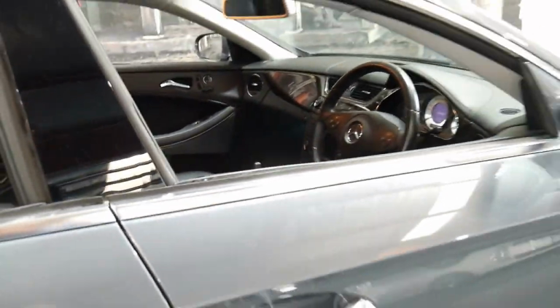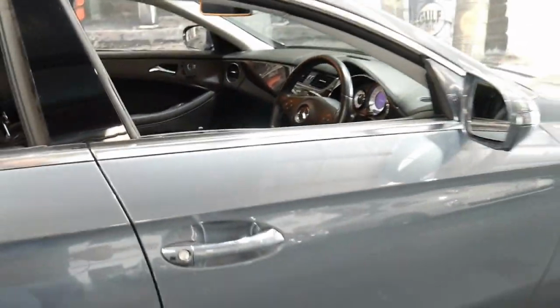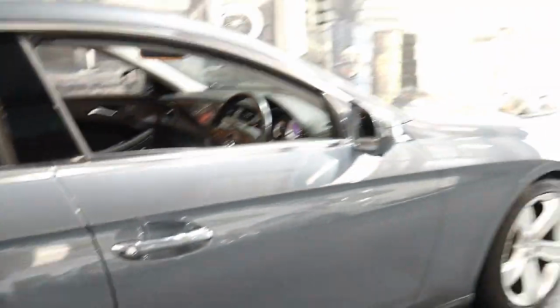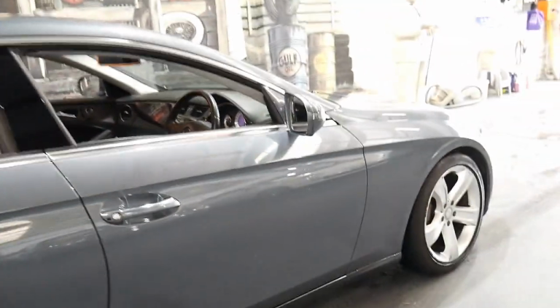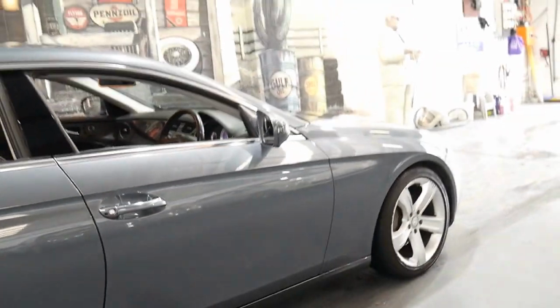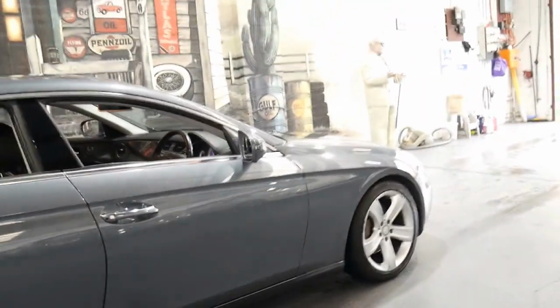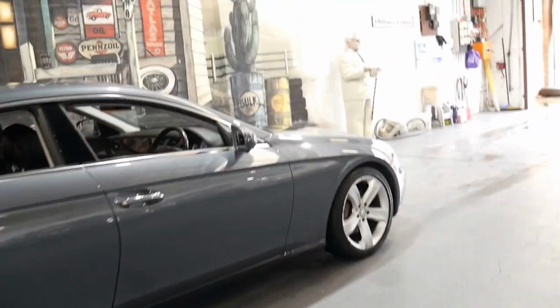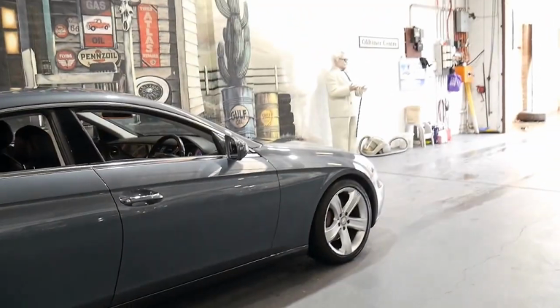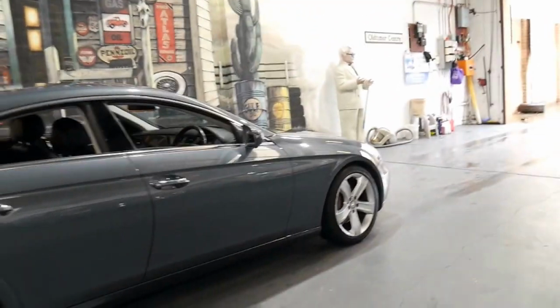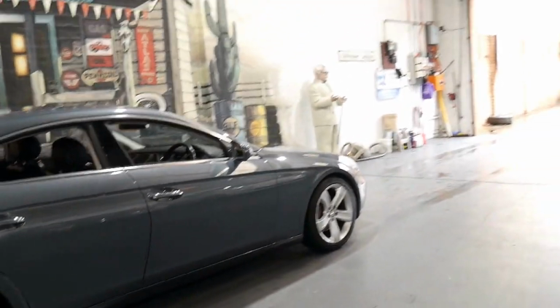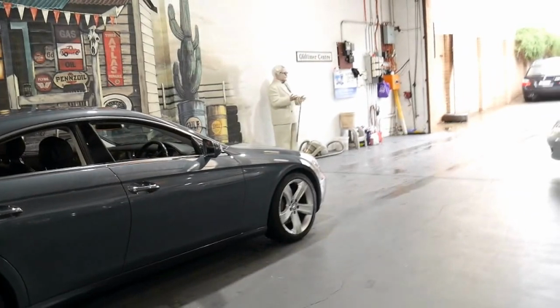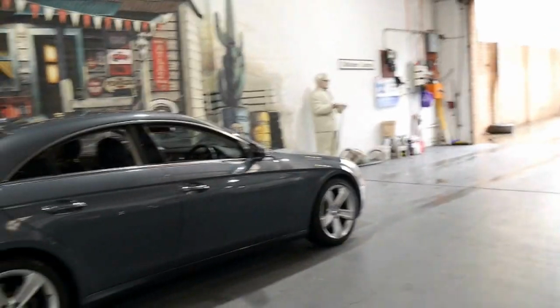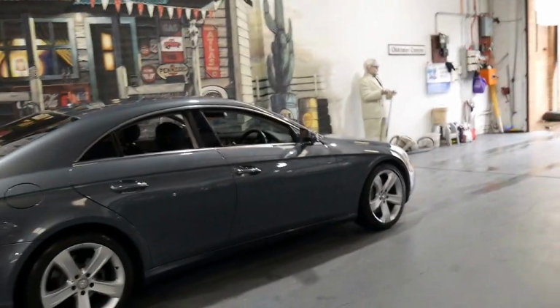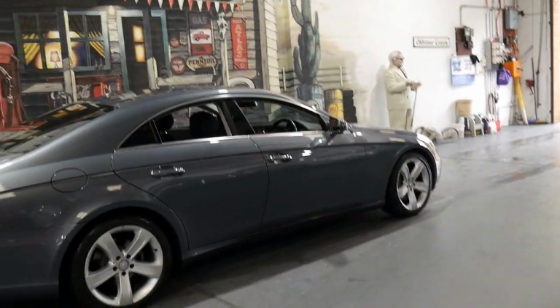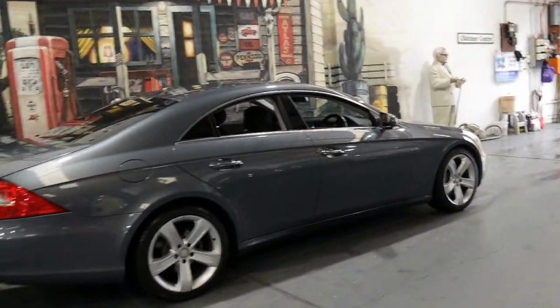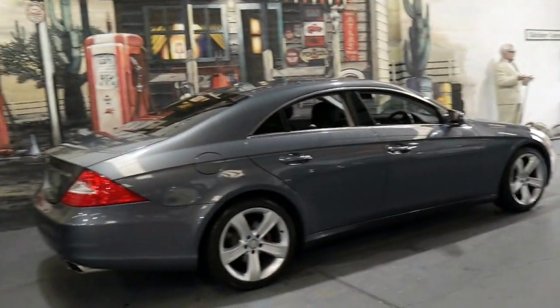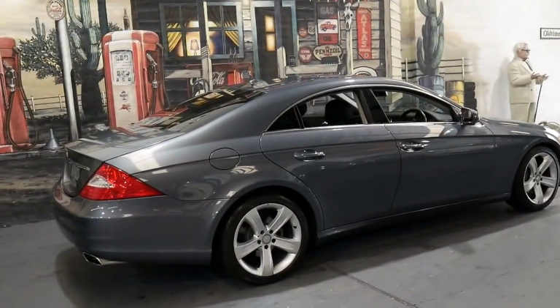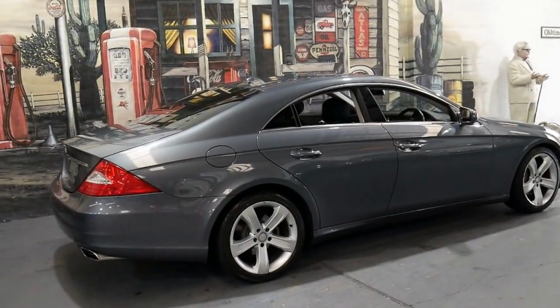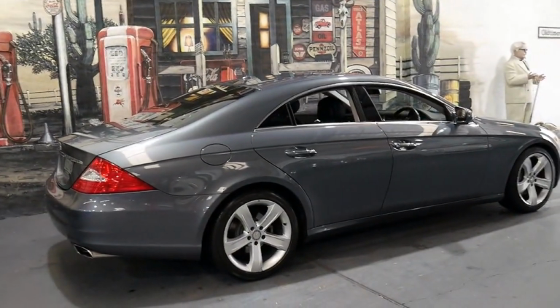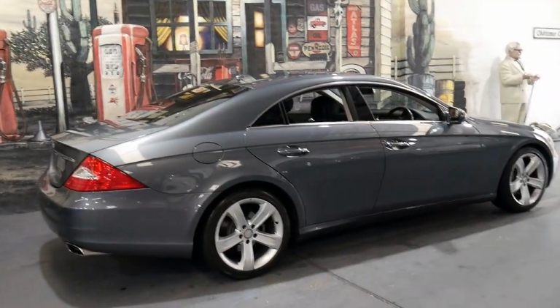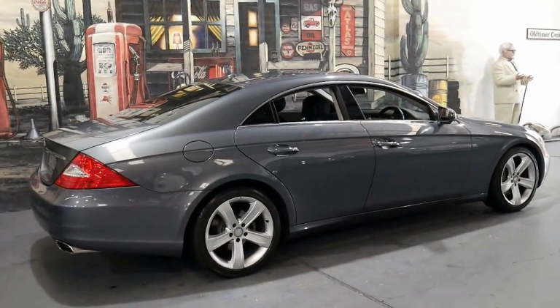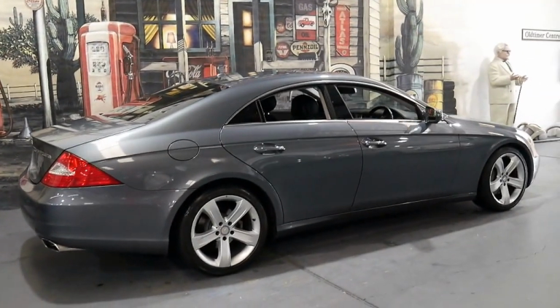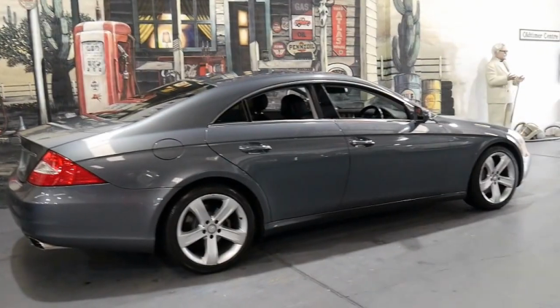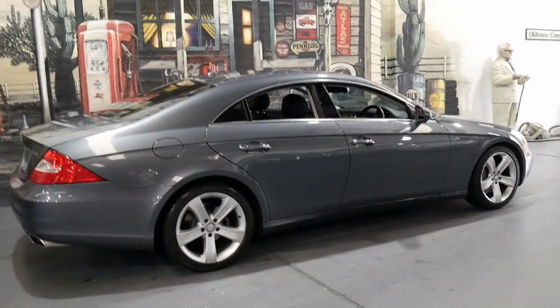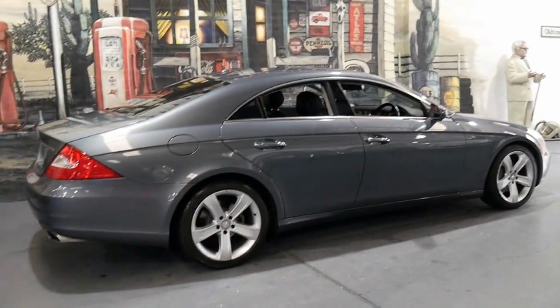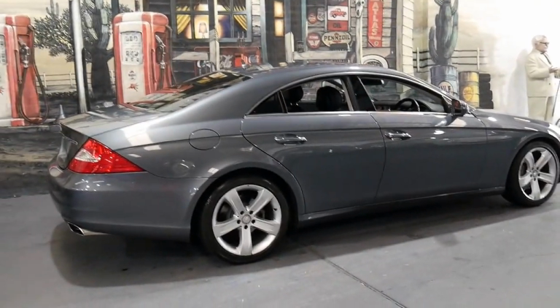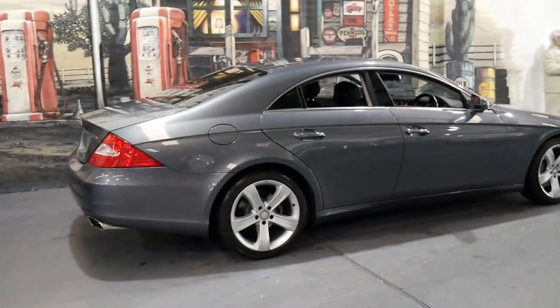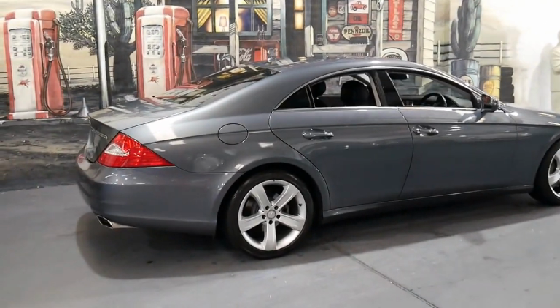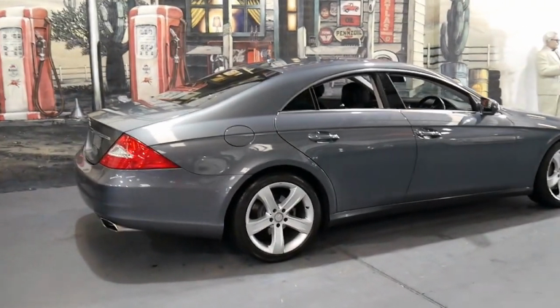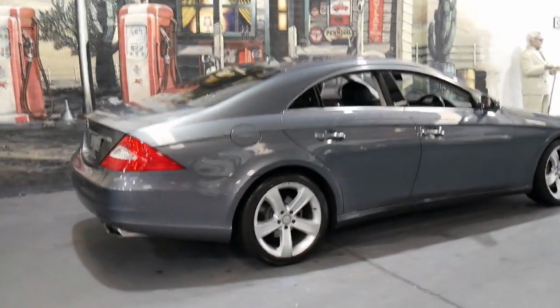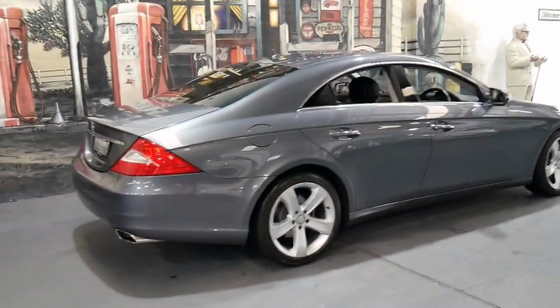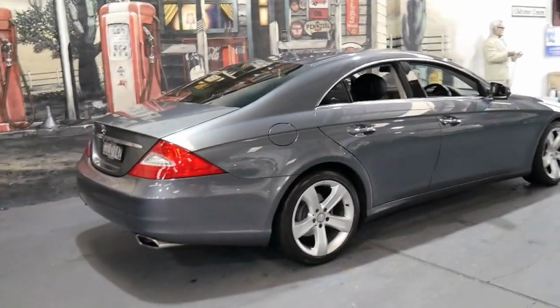It's been very well looked after. It's got two keys and has had about six or more services since new, which is great because some people unfortunately service their cars every 20,000 kilometres or so.